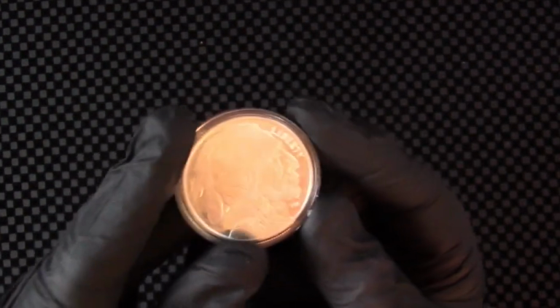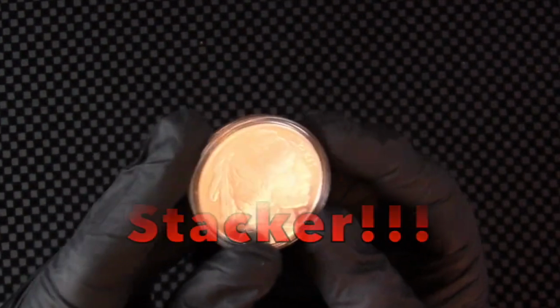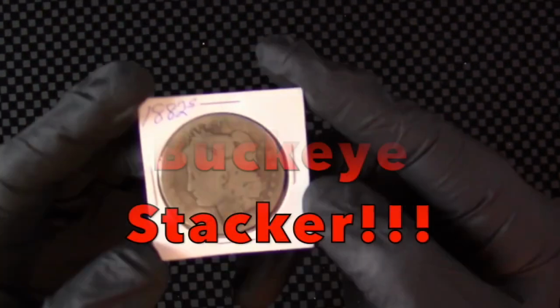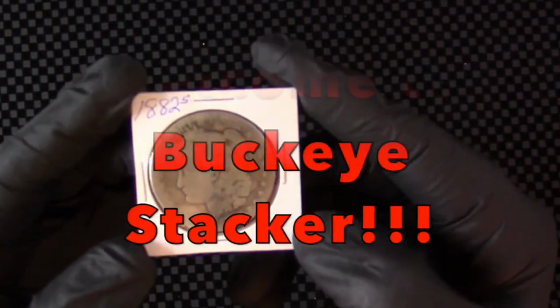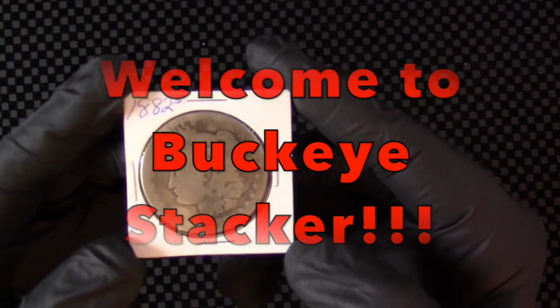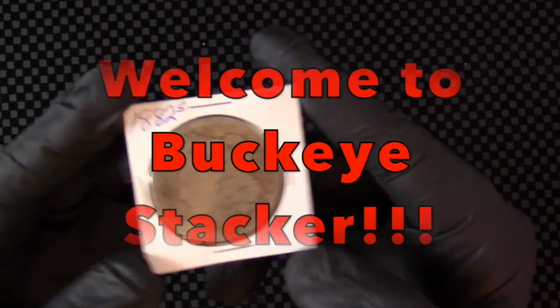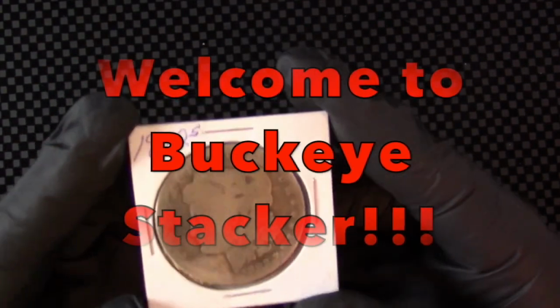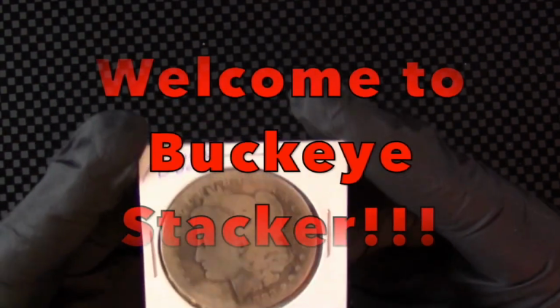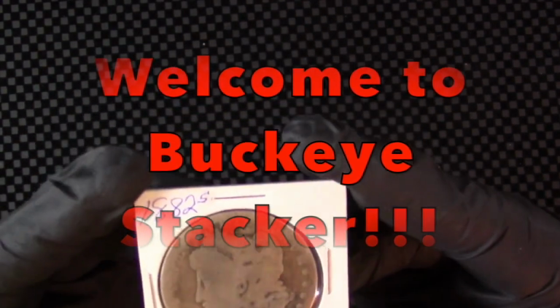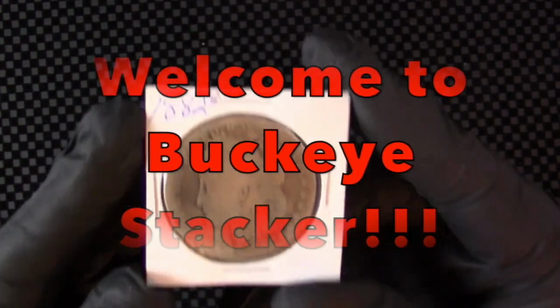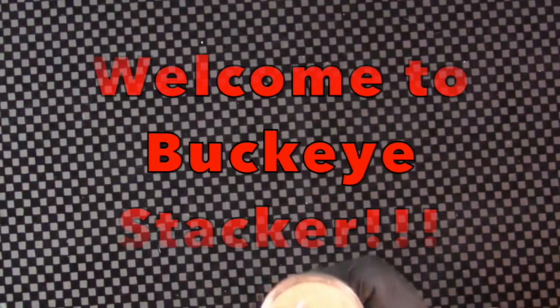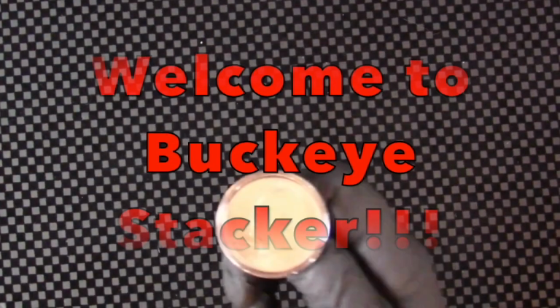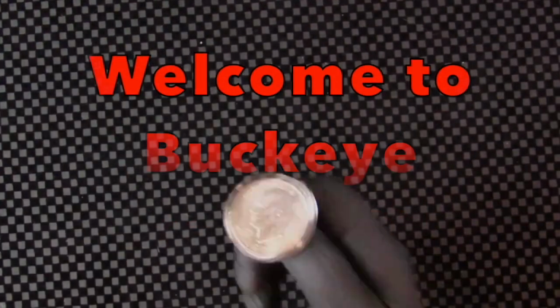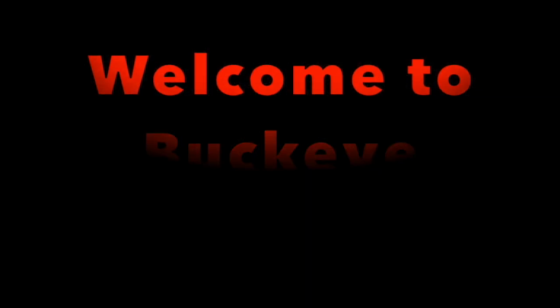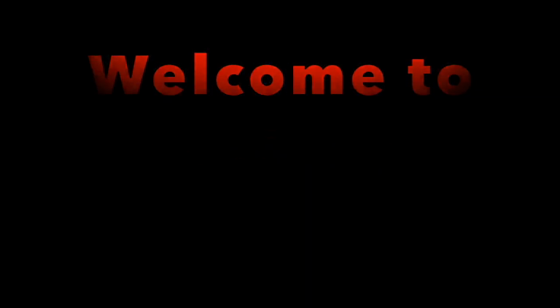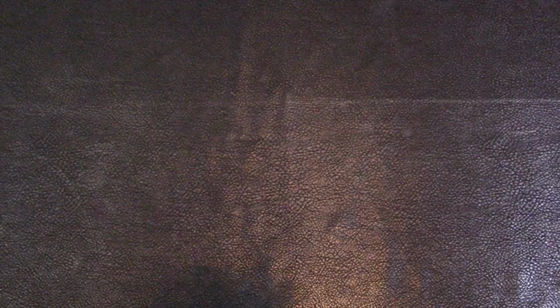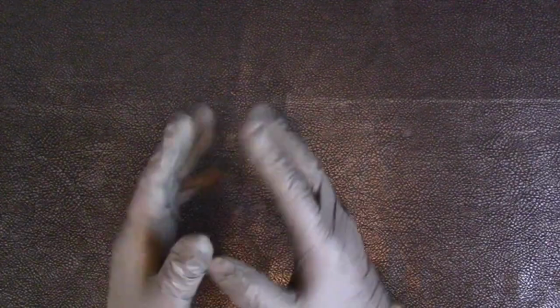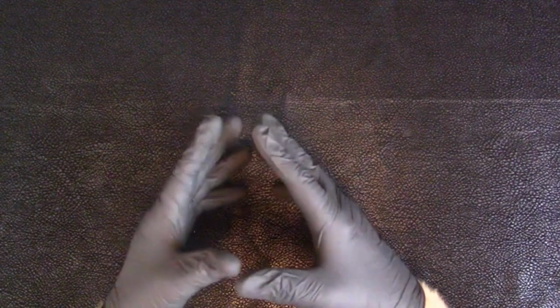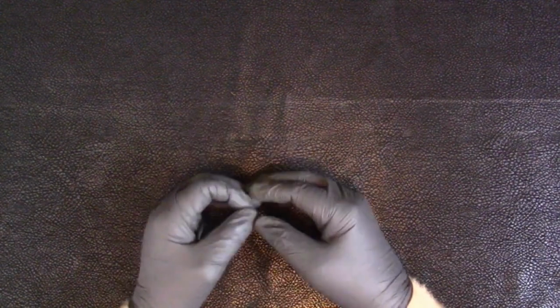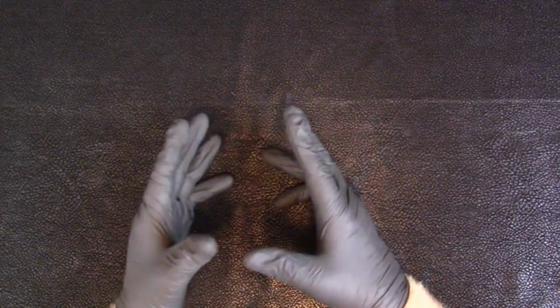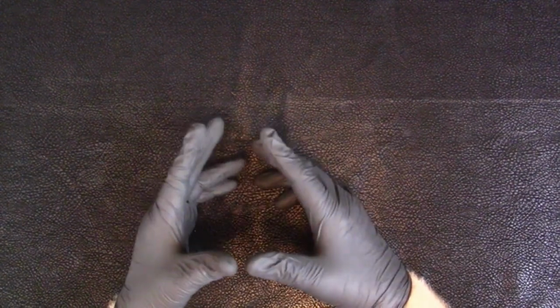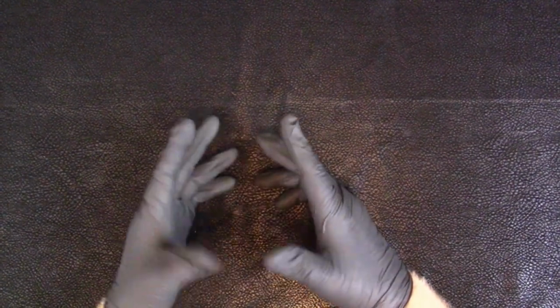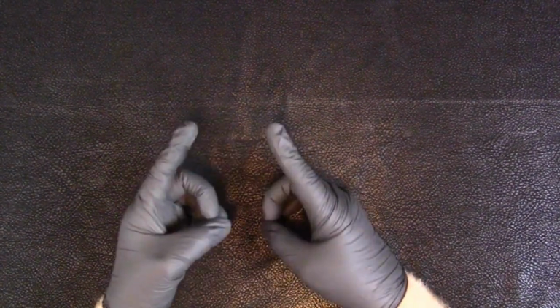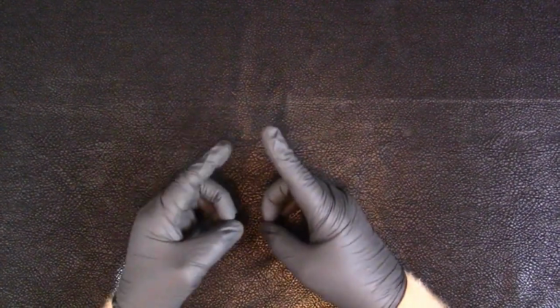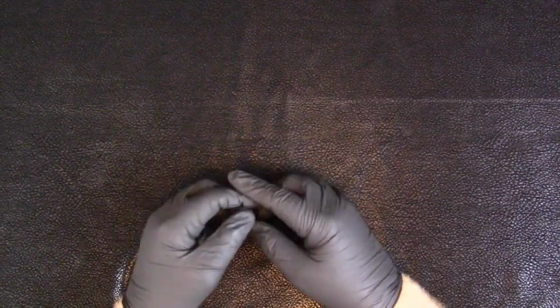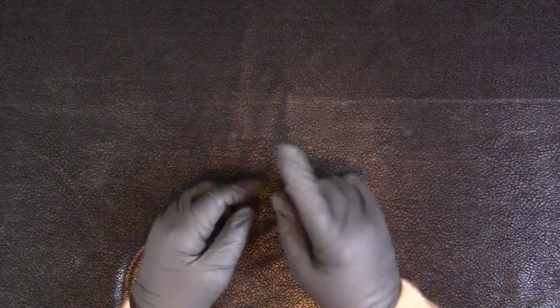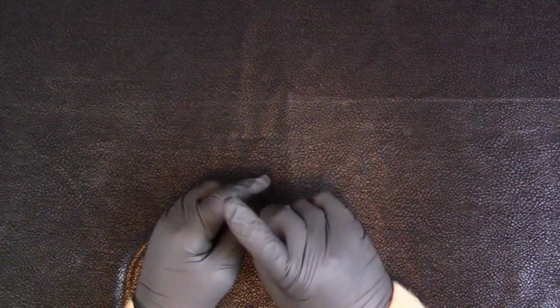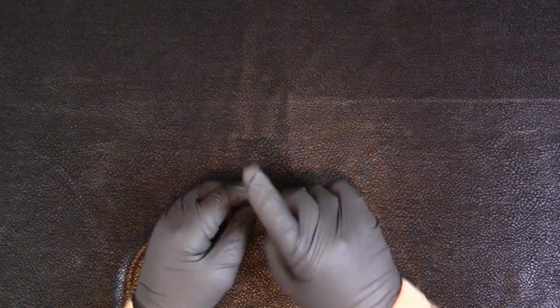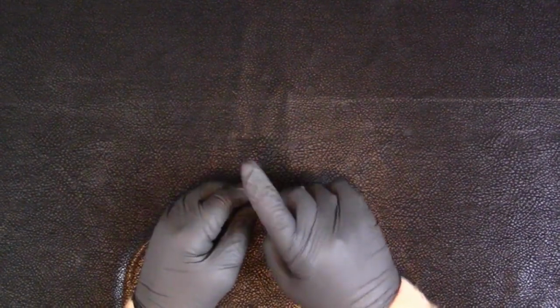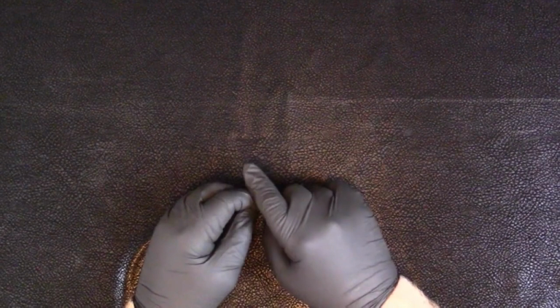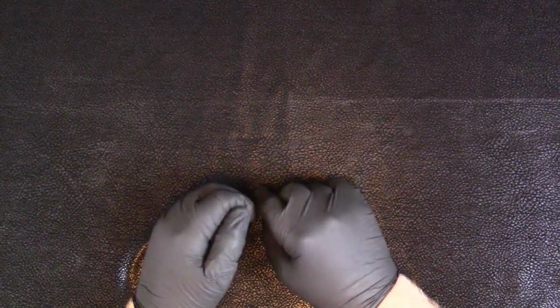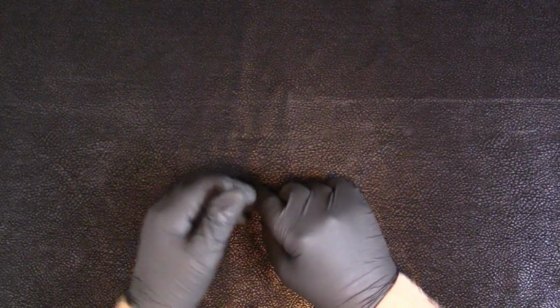Welcome to Buckeye Stacker. Hey everybody, welcome back to the channel. Glad you came back. I got something pretty cool to share with you.